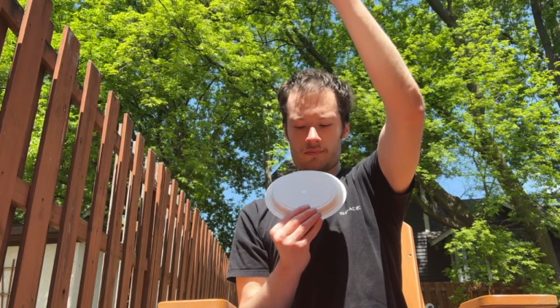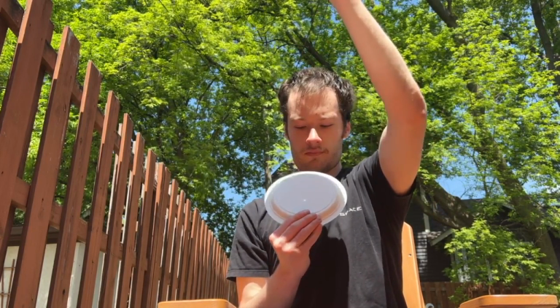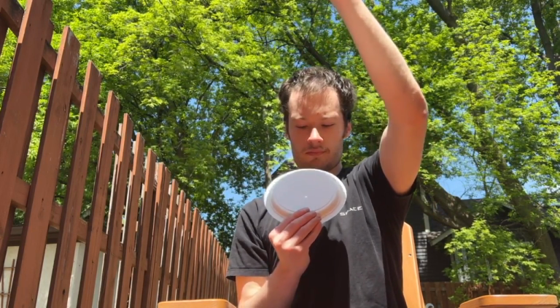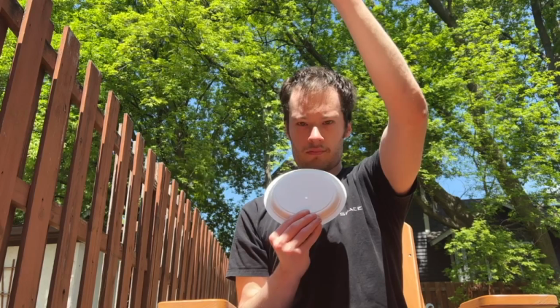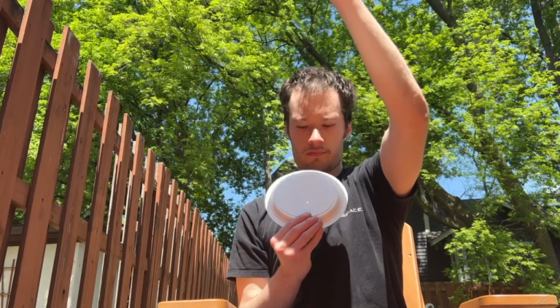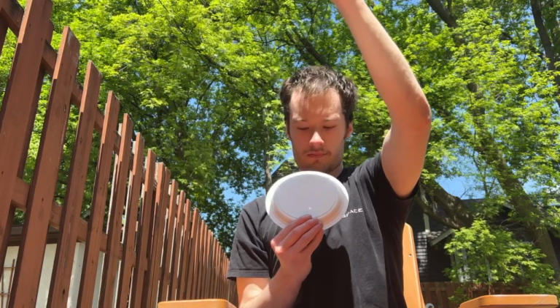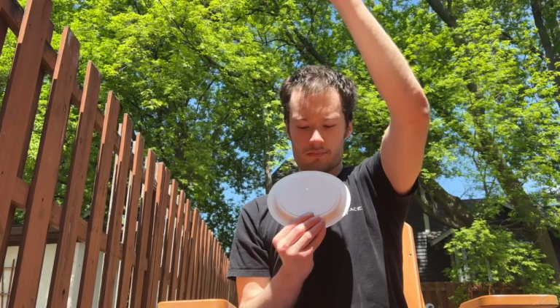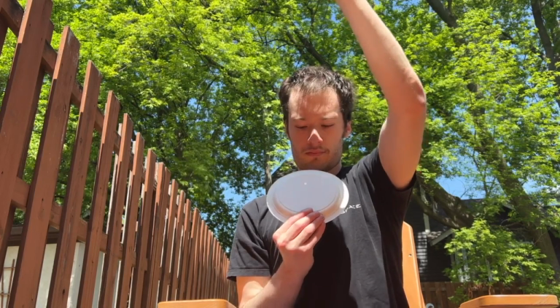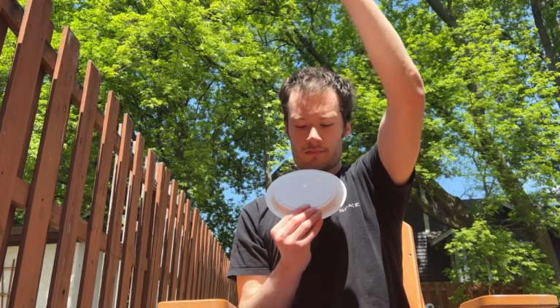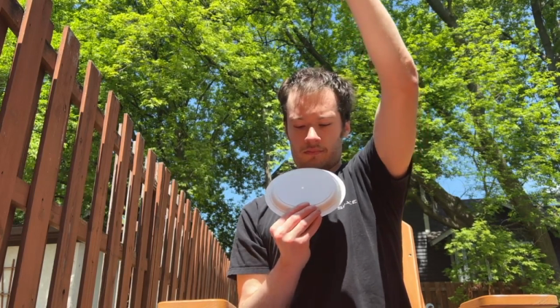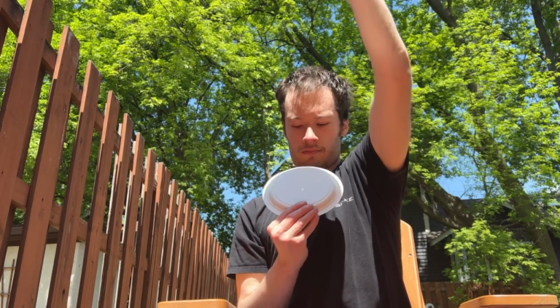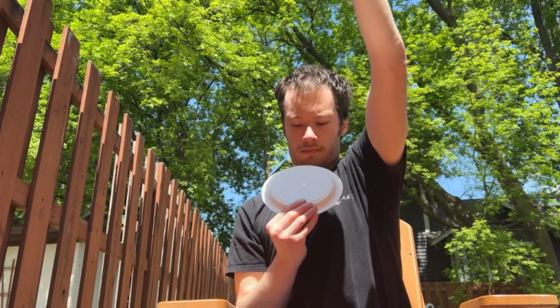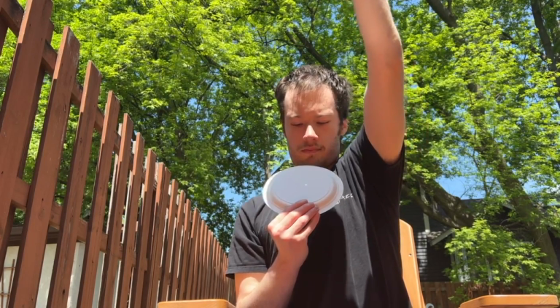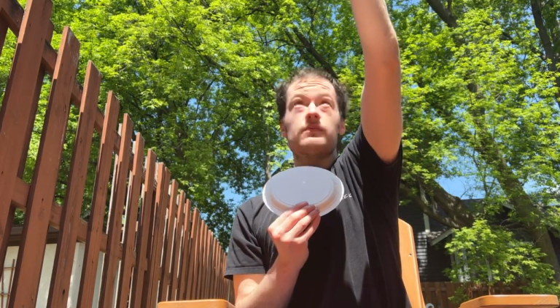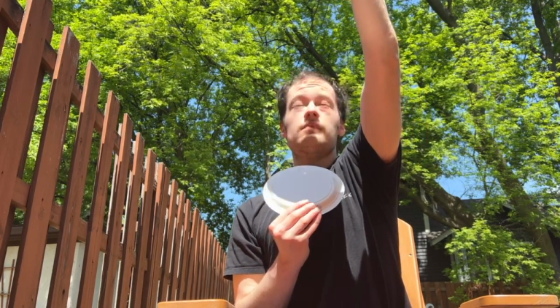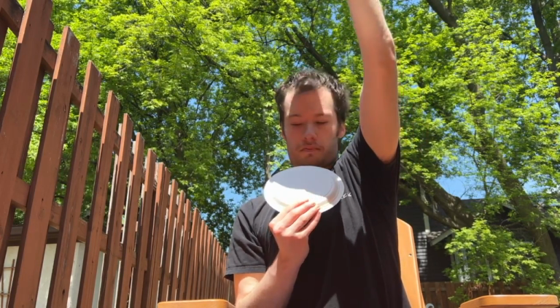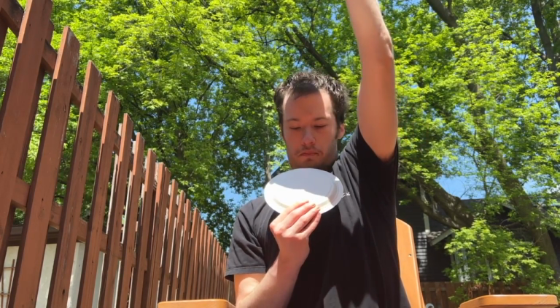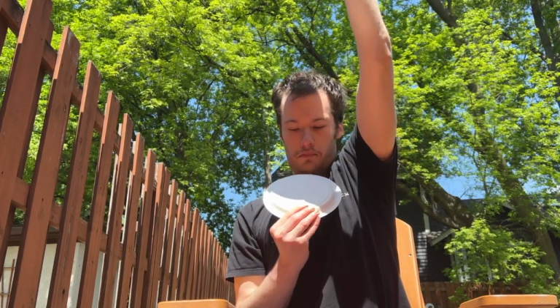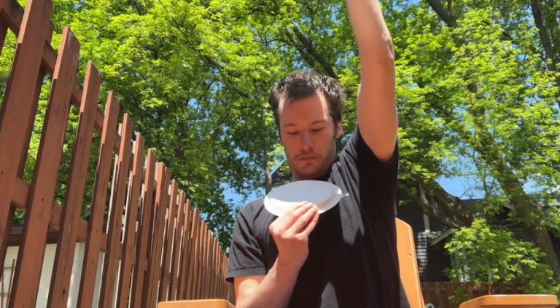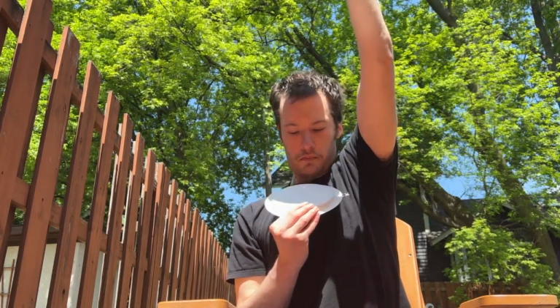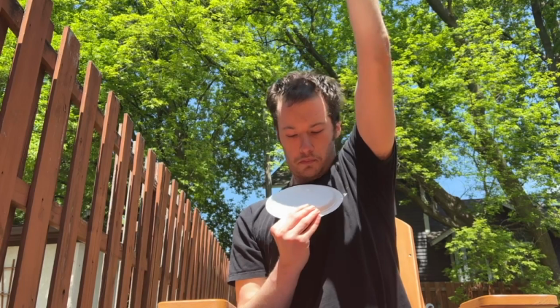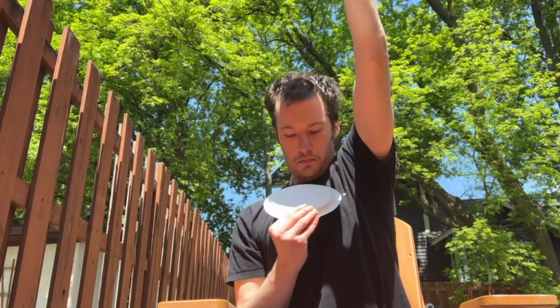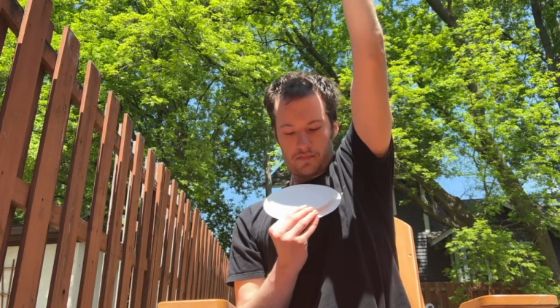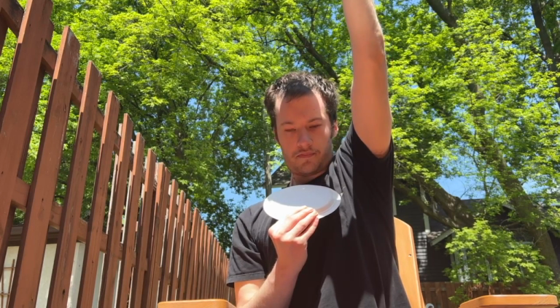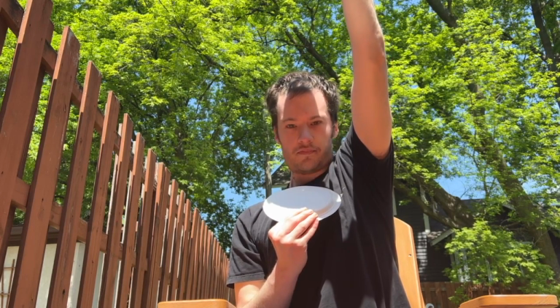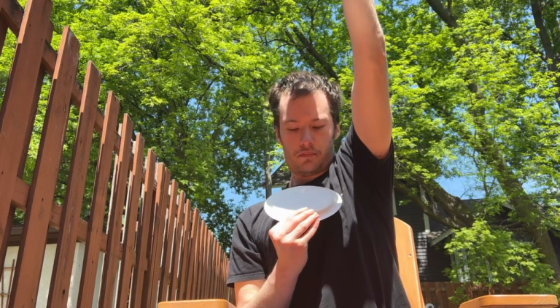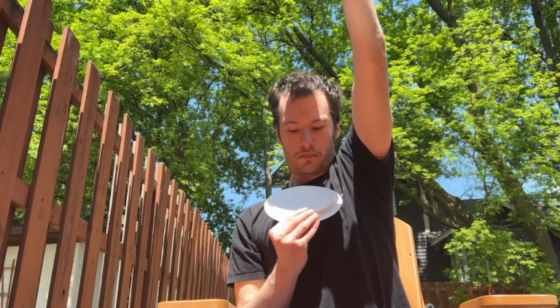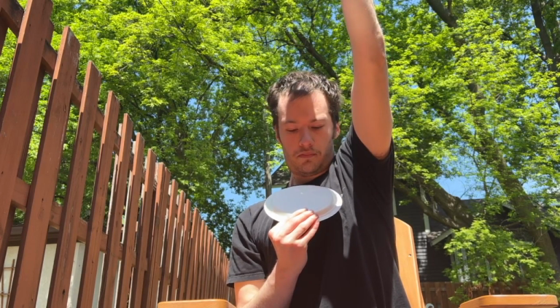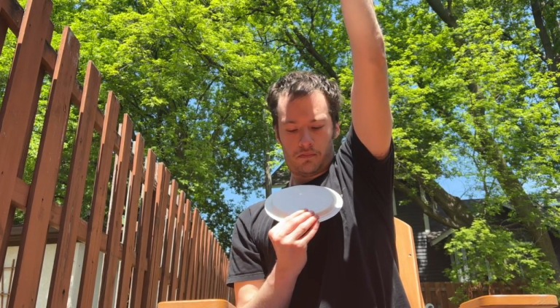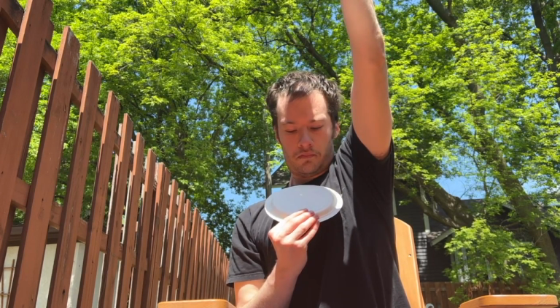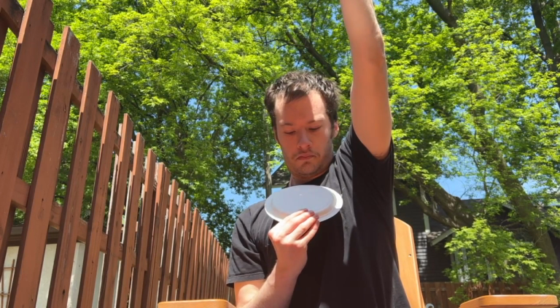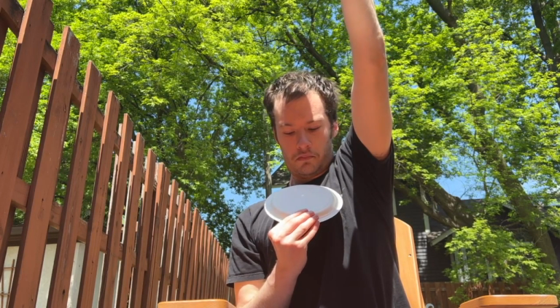It's not that critical that the hole is in the precise center of the plate, so don't worry about it. Once the hole is poked with the pushpin, go put it away so you don't accidentally poke yourself.